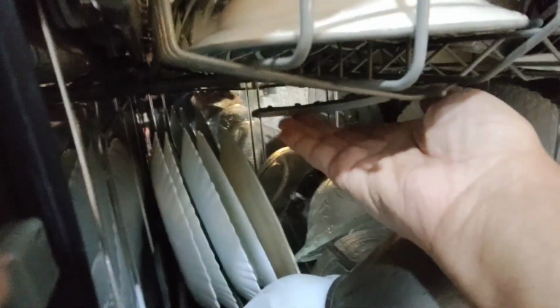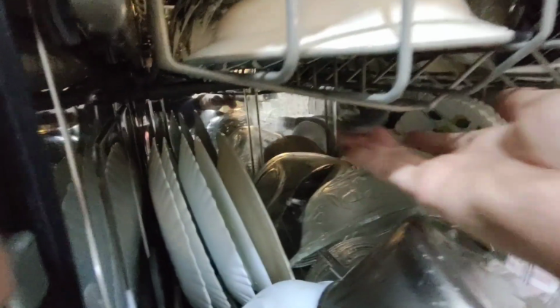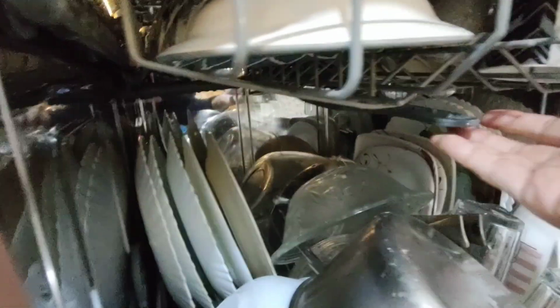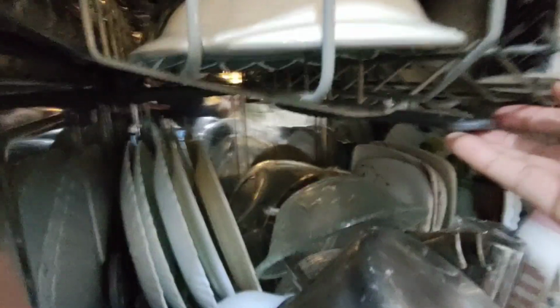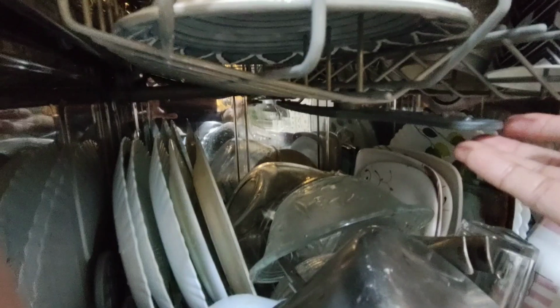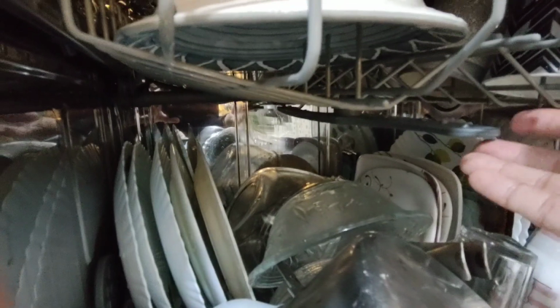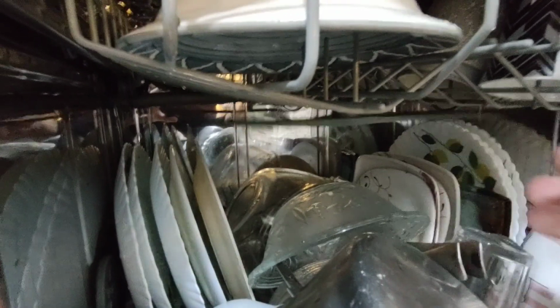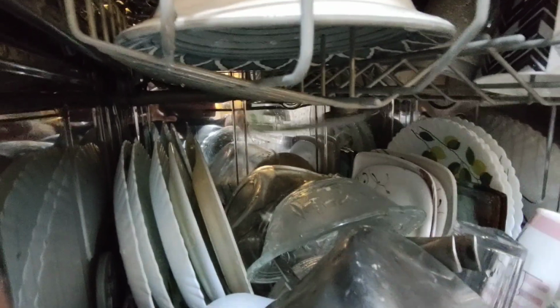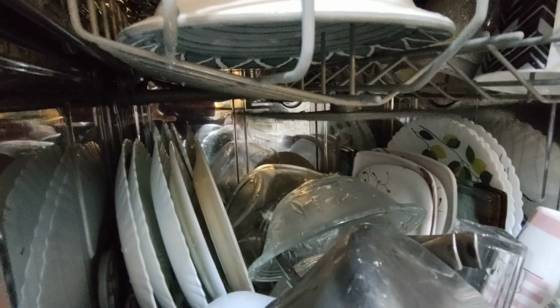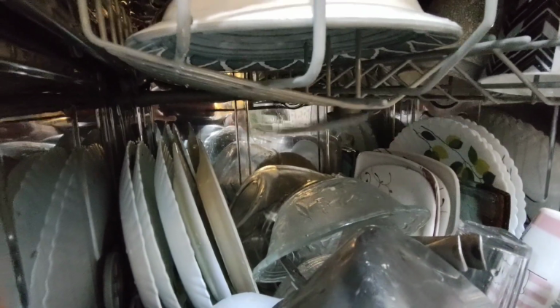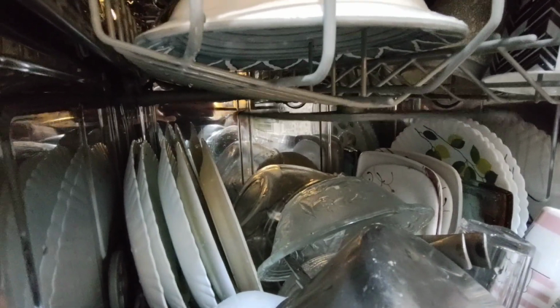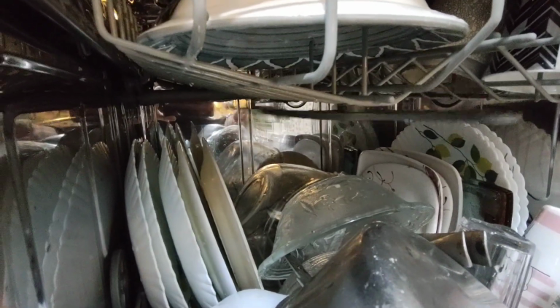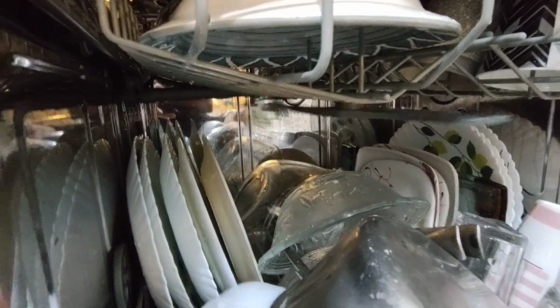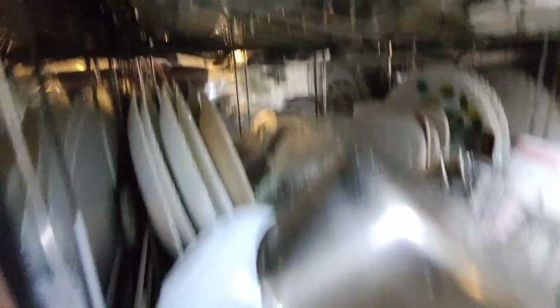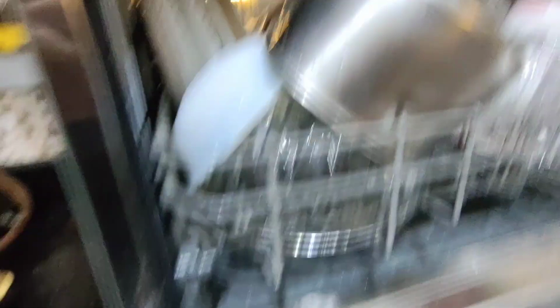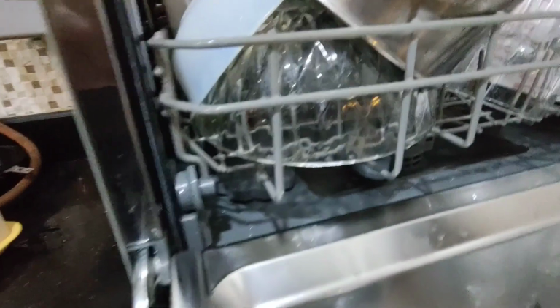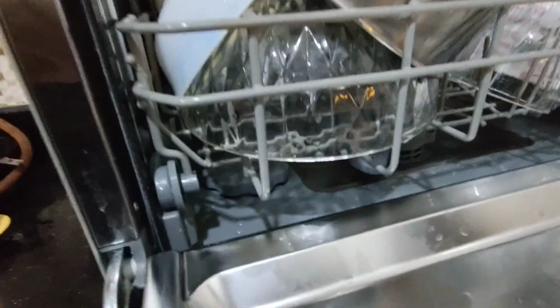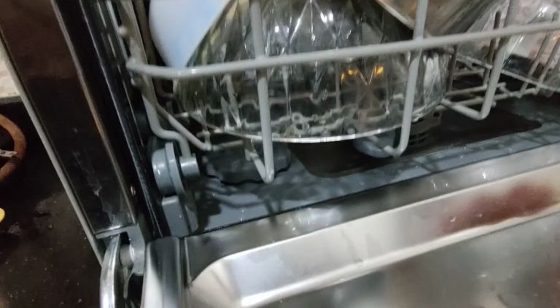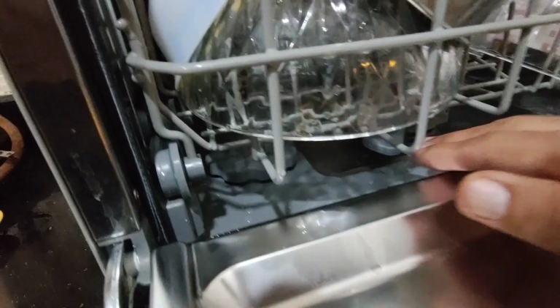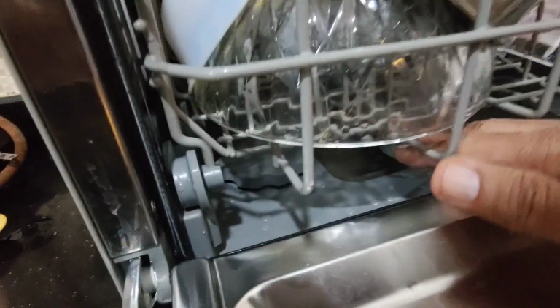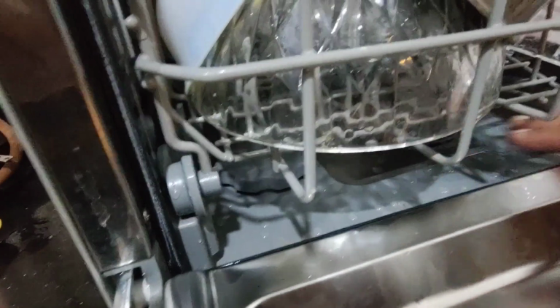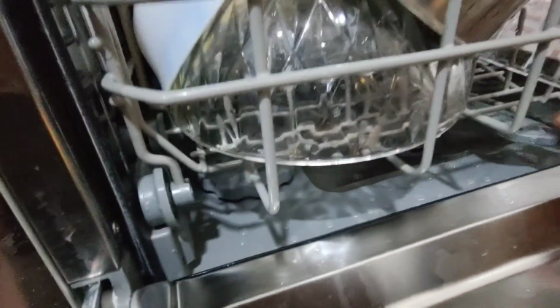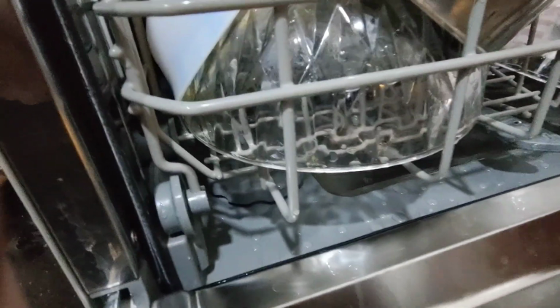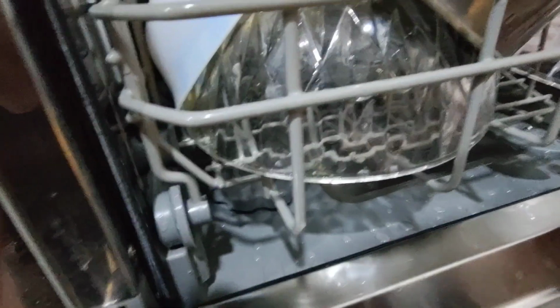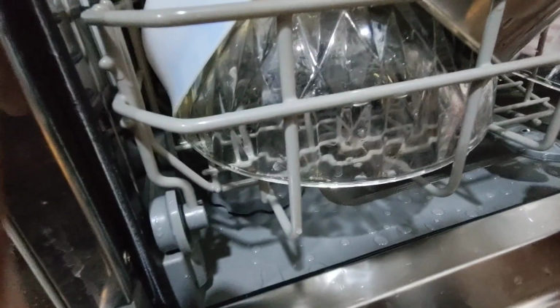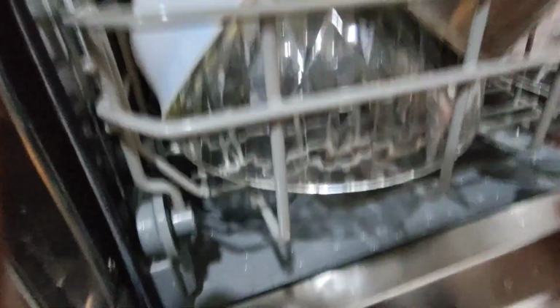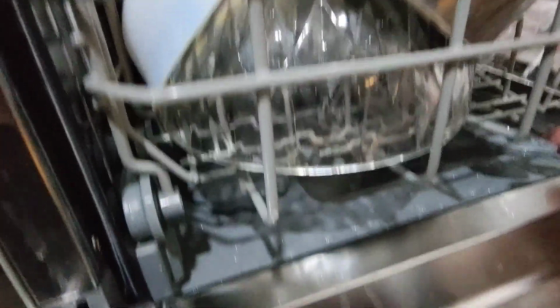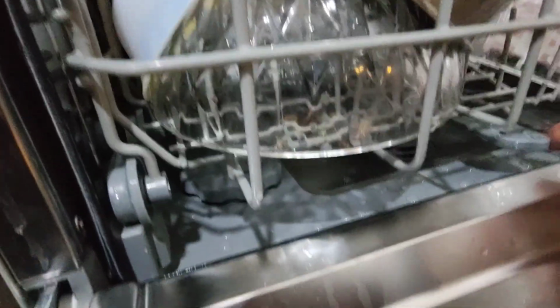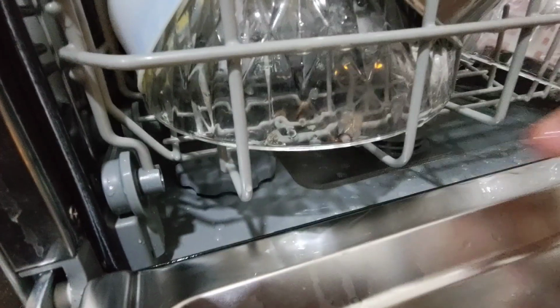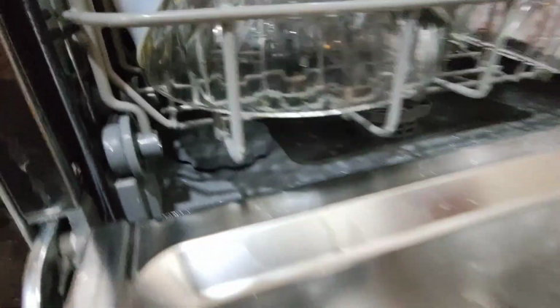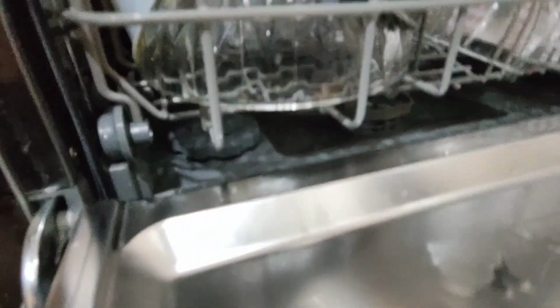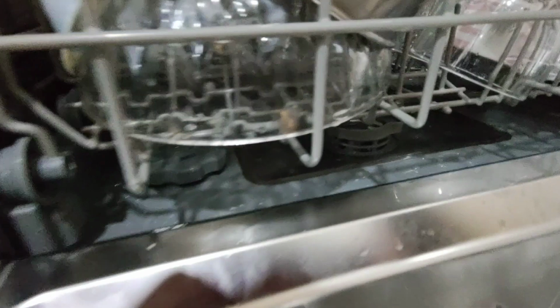There are two fans in it with water jet sprayers — one below and one above — and with their help your dishes get washed.